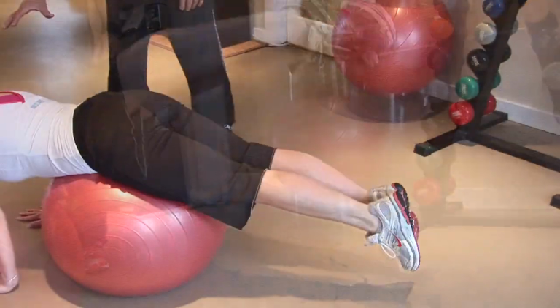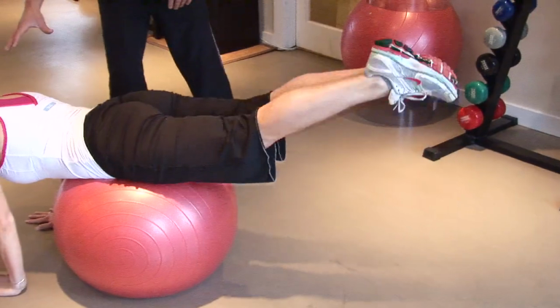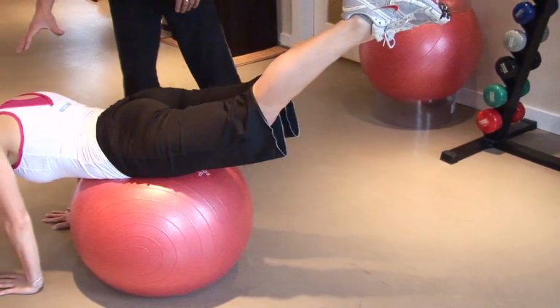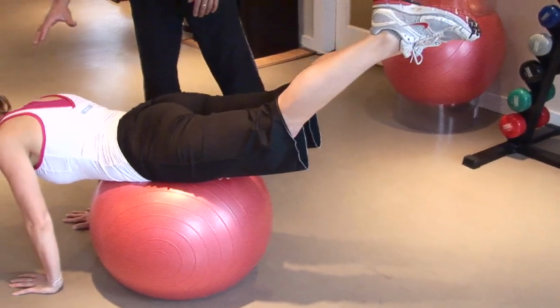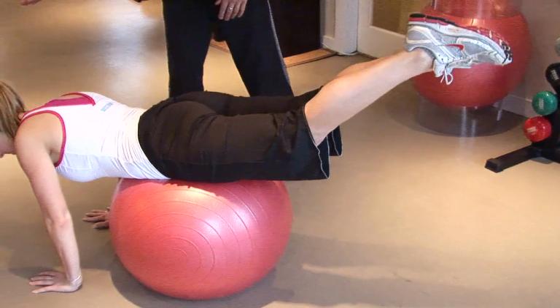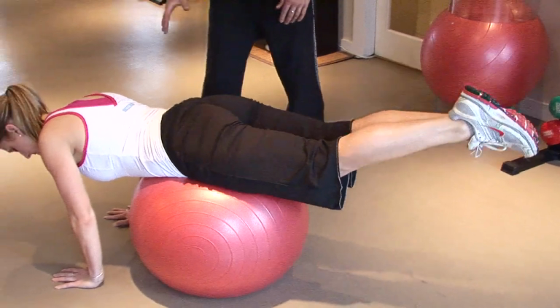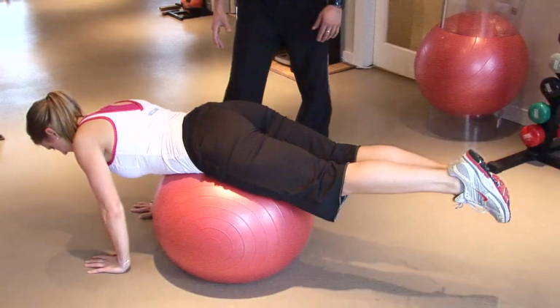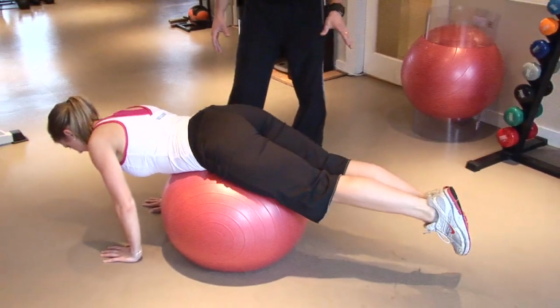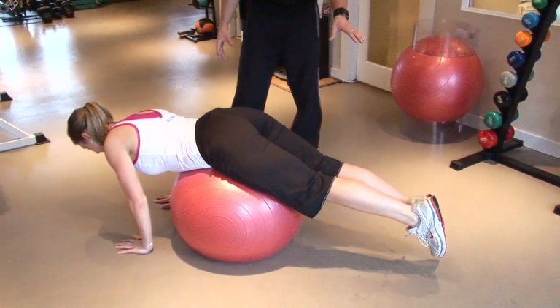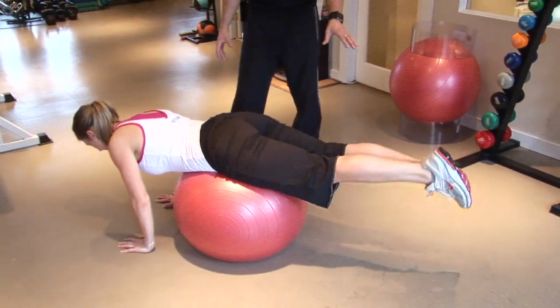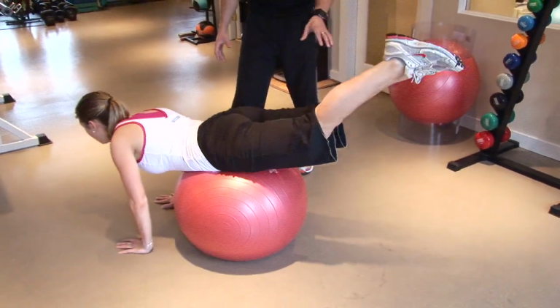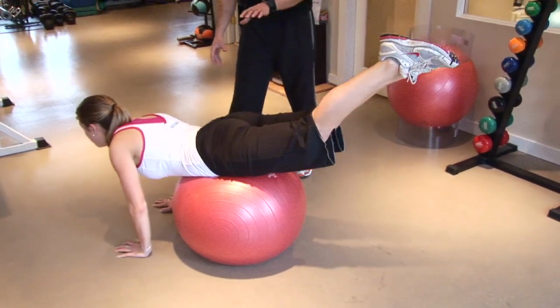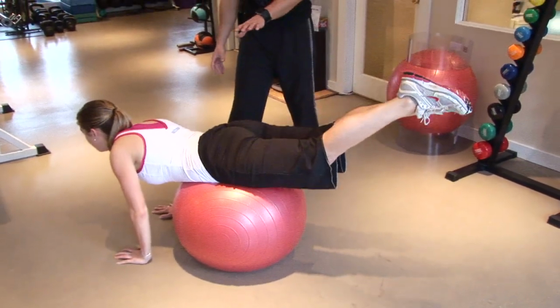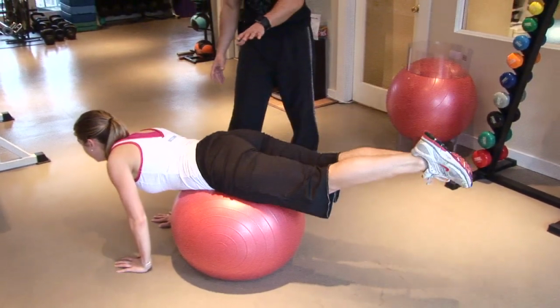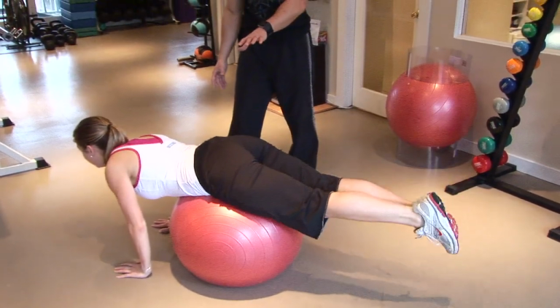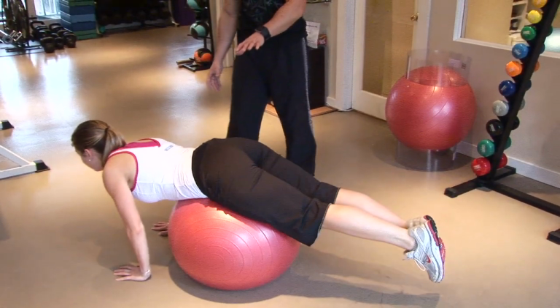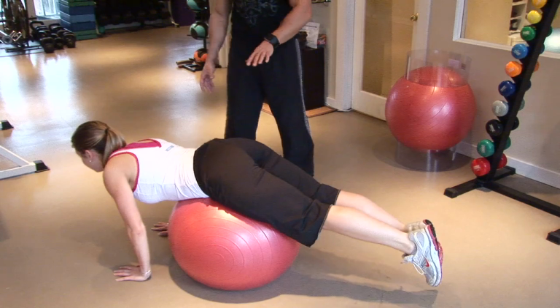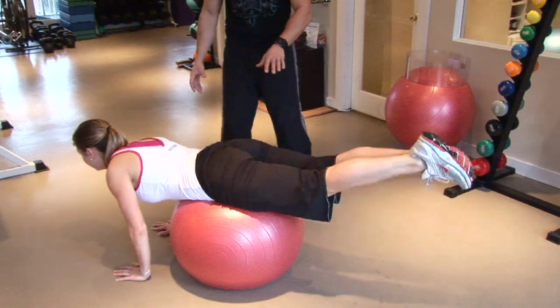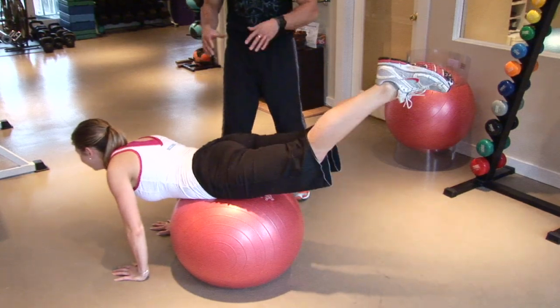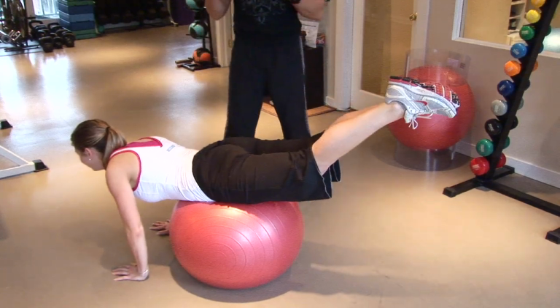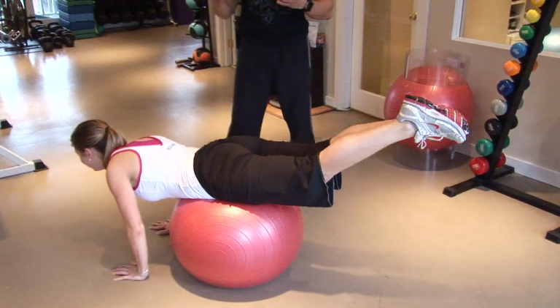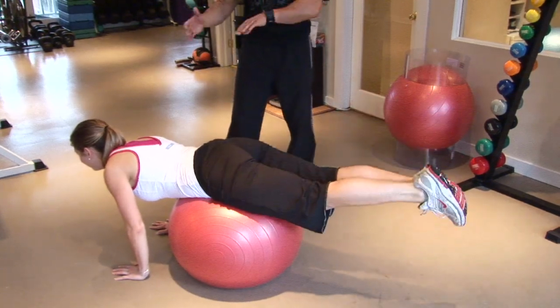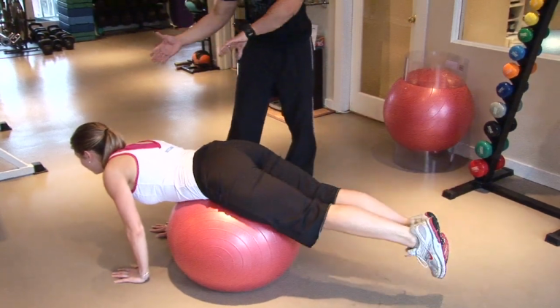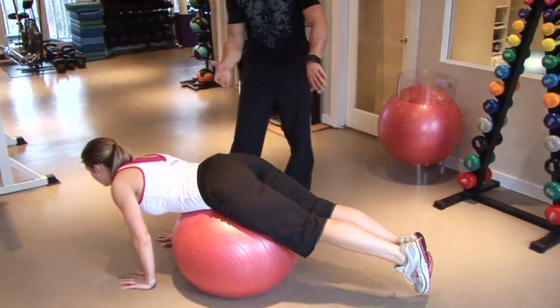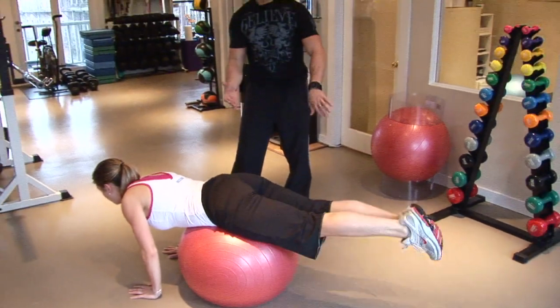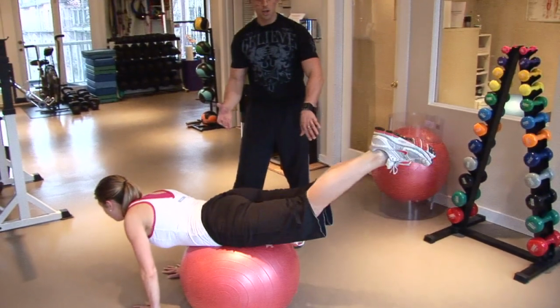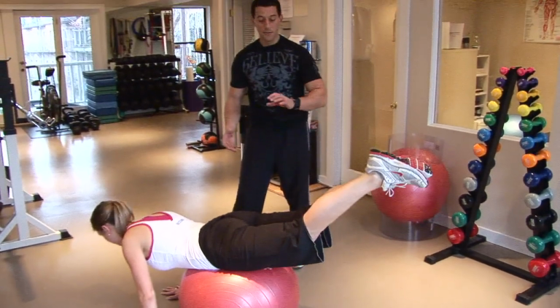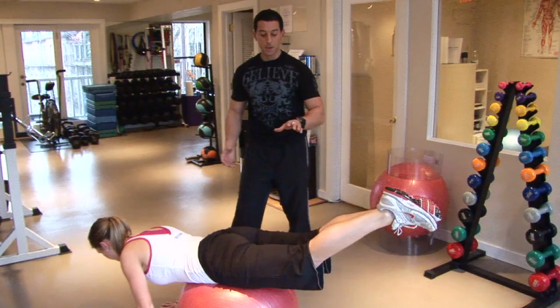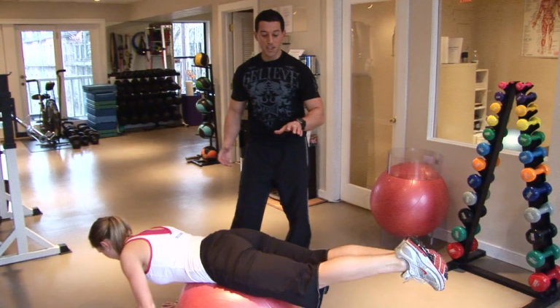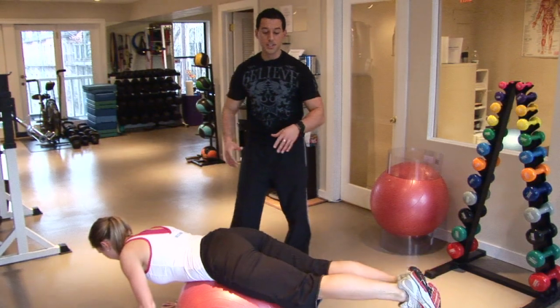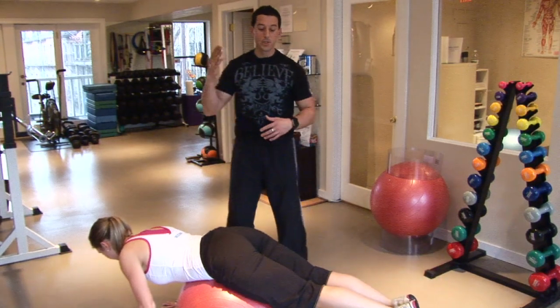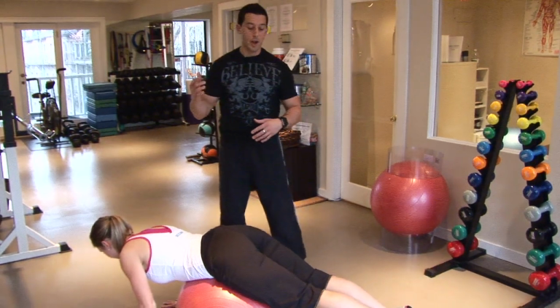Nice — bending the elbows there, body looking pretty much straight down, eyes can be looking straight up. You want to do about 15 repetitions here. If 15 repetitions isn't too difficult, you can just slide yourself back further on the ball to give yourself a little bit more of a challenge. You can take it up to 20 reps.